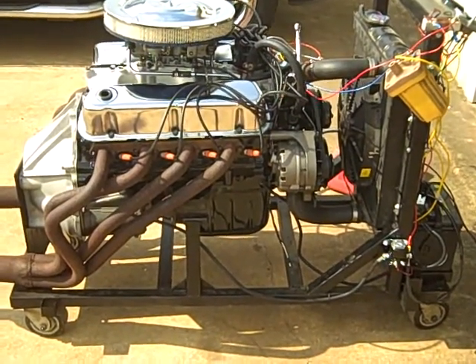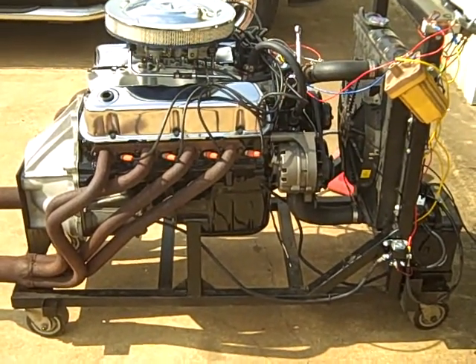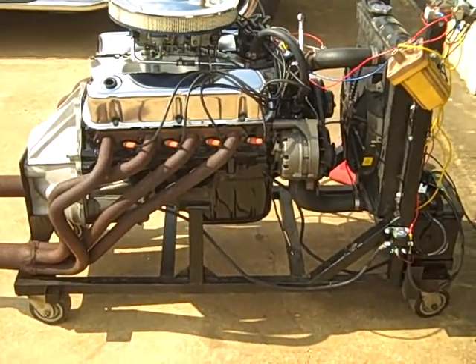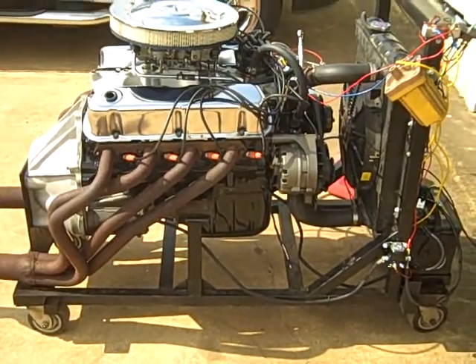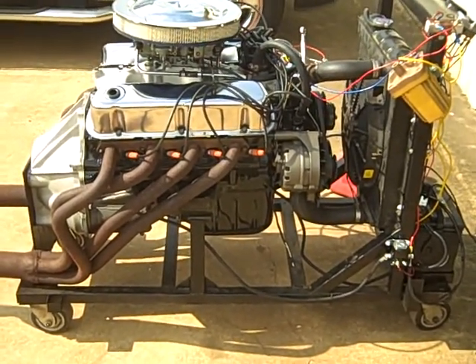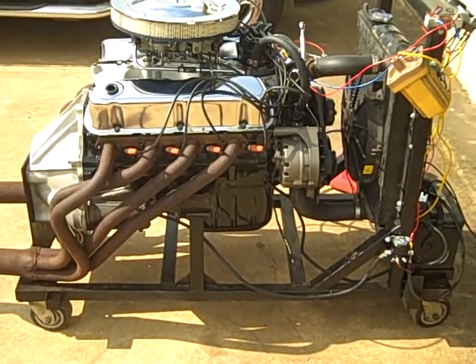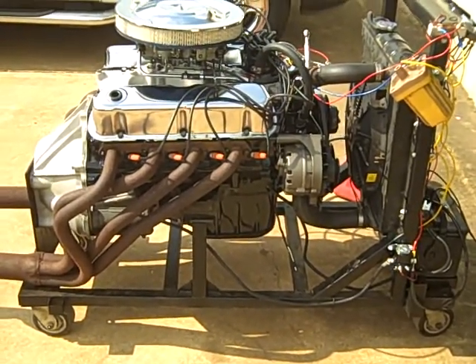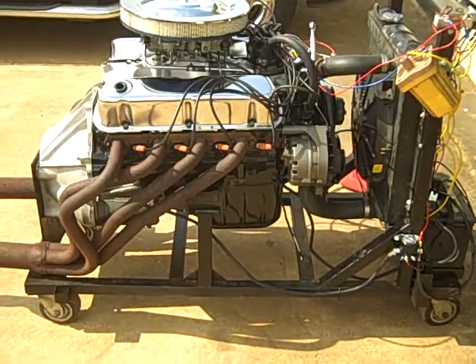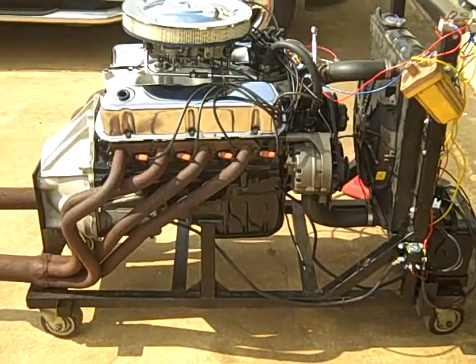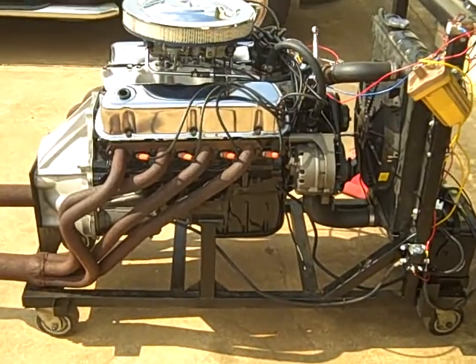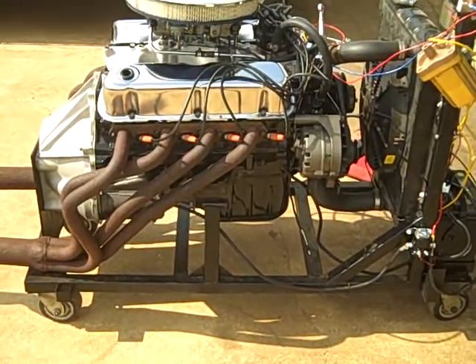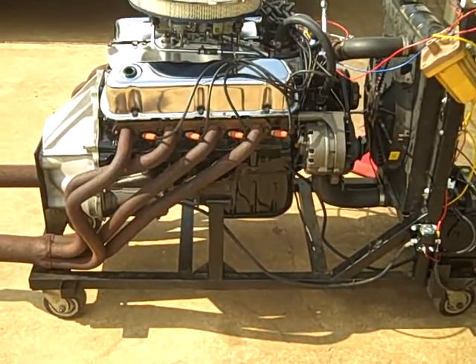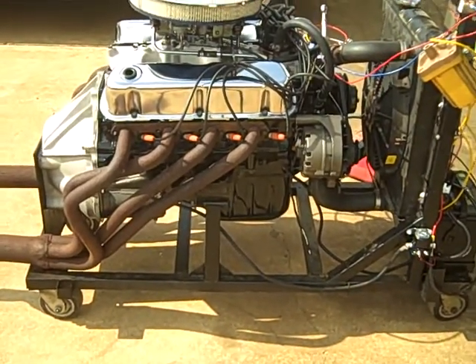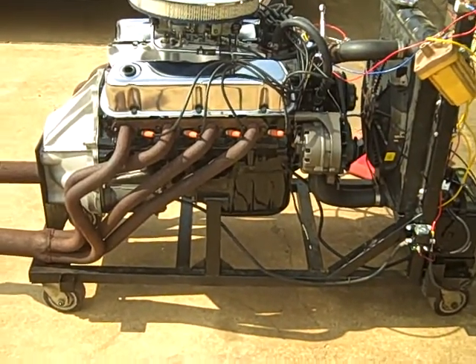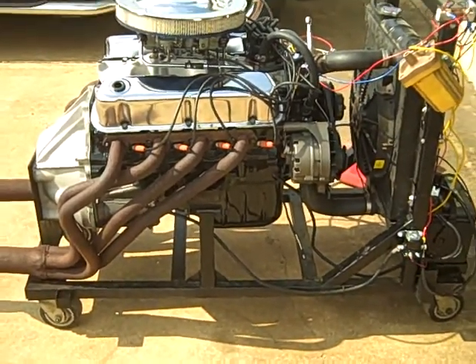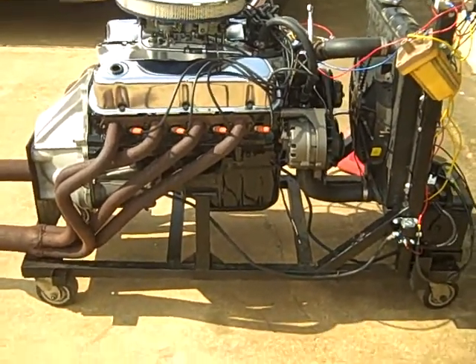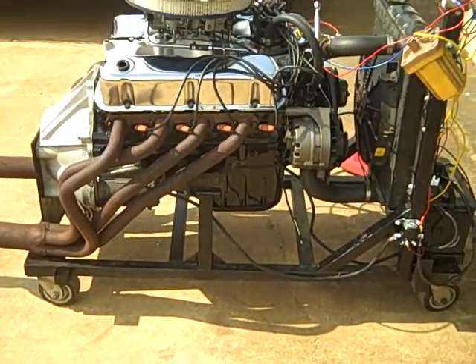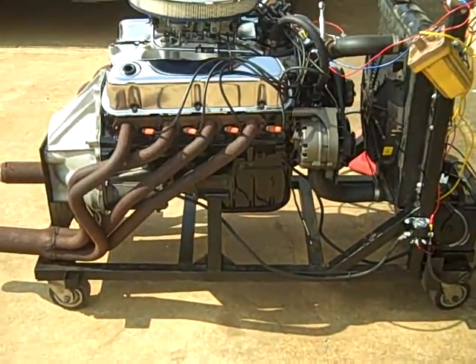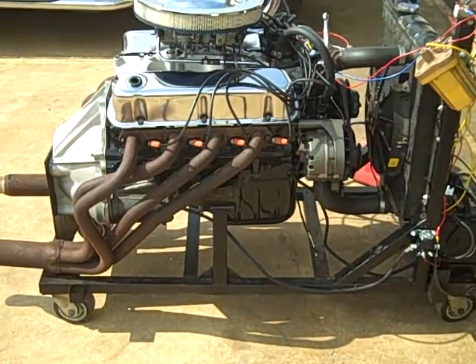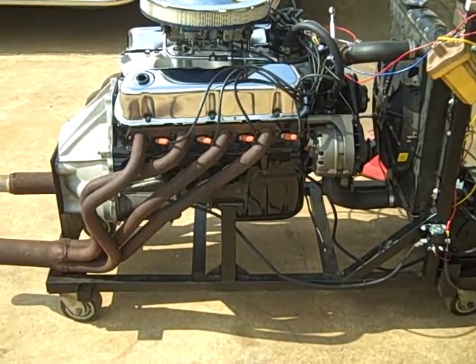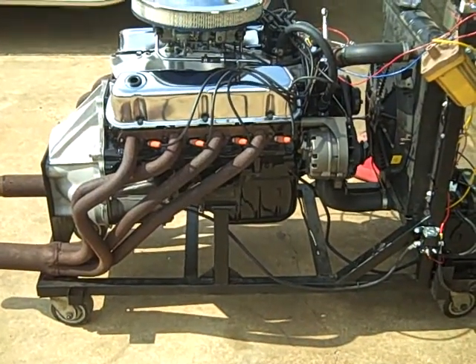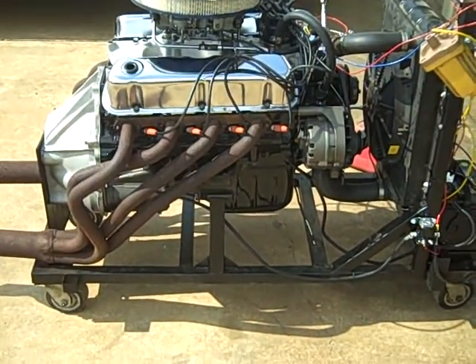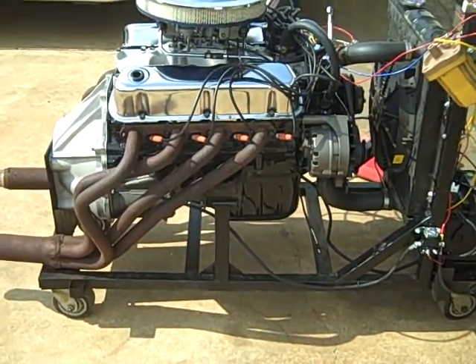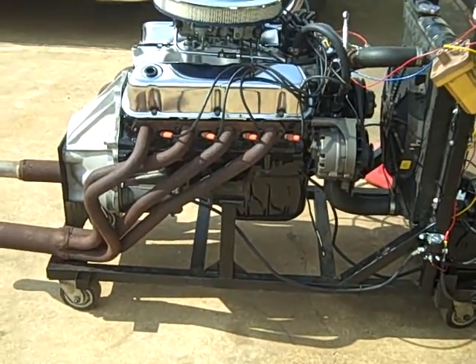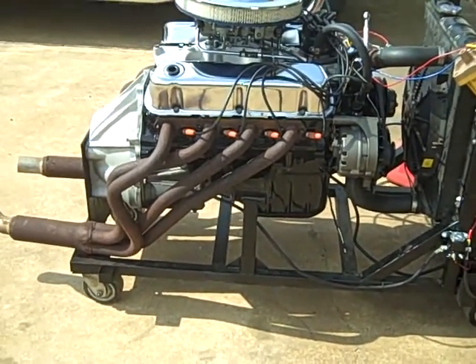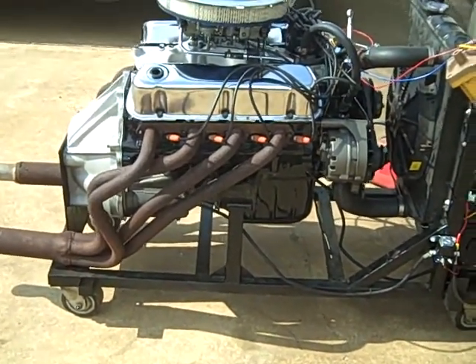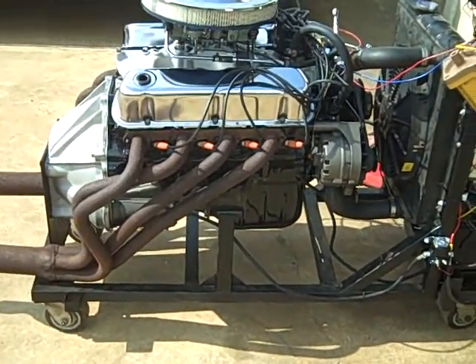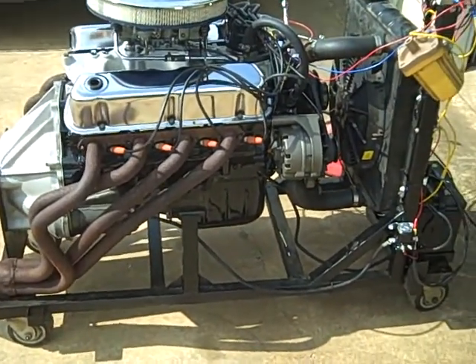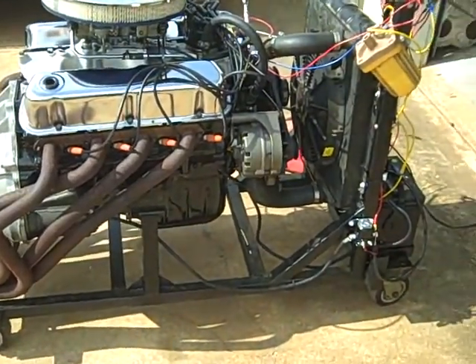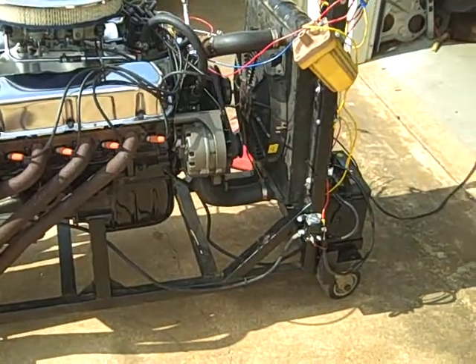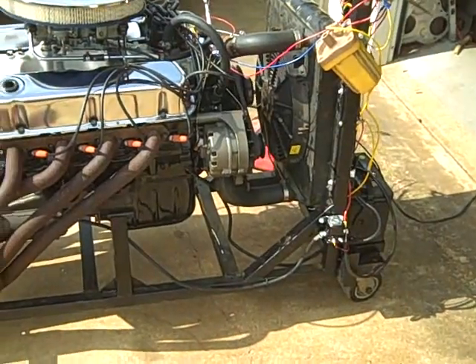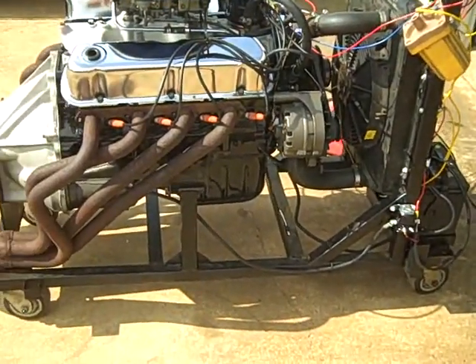Hello YouTube. Going to do a quick load video today on our homemade engine stand, or a redneck engine stand. Got a little 289 Ford motor mounted on this one here. We built this thing out of a lot of scrap material that we had around the shop.